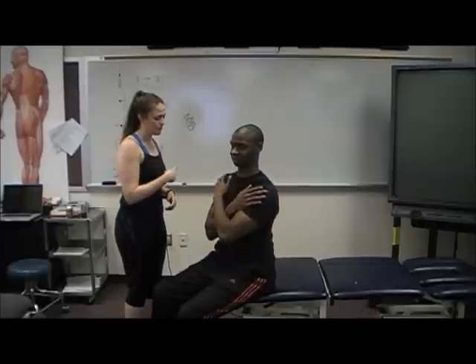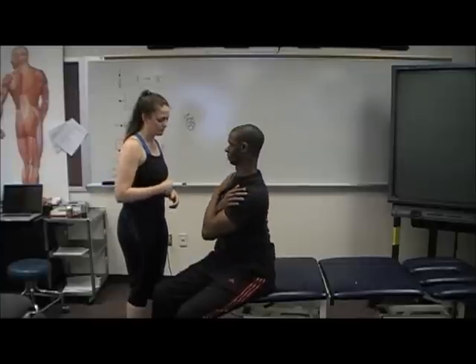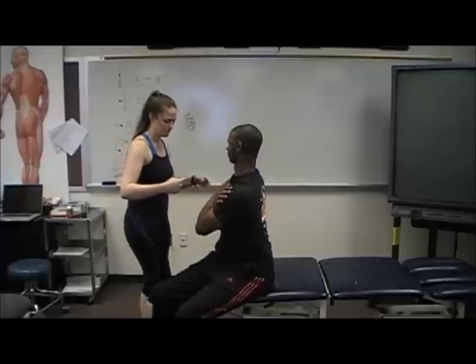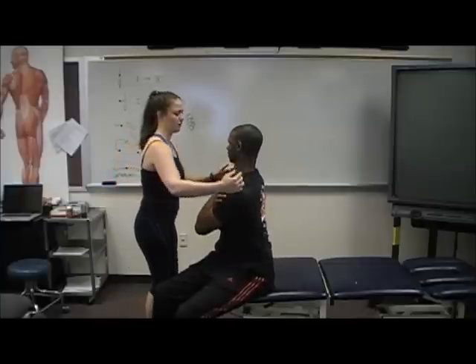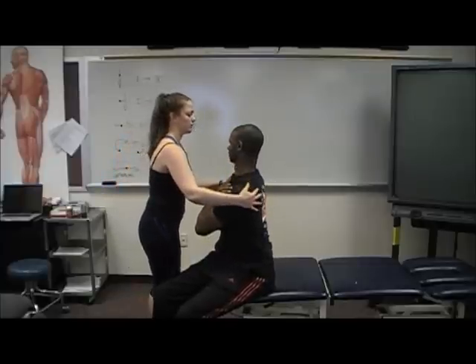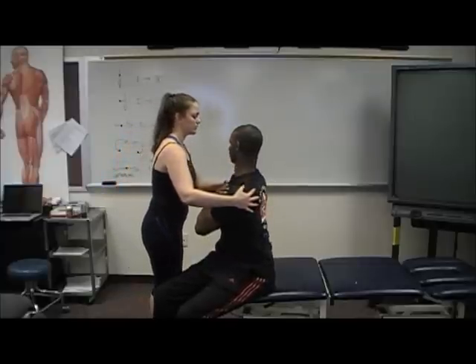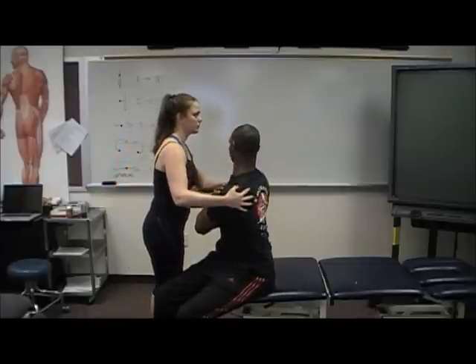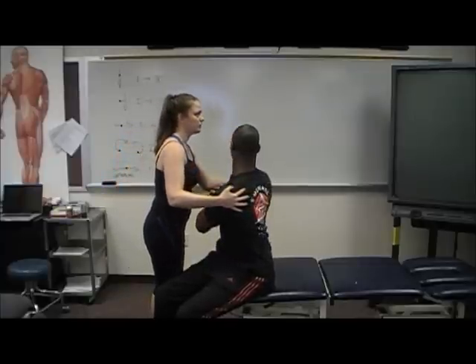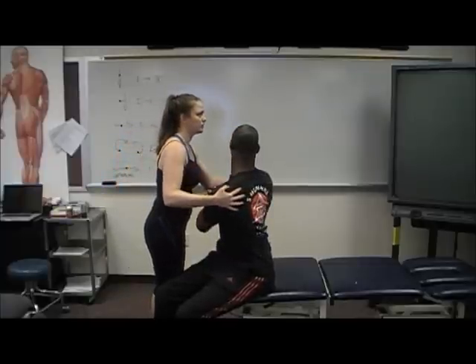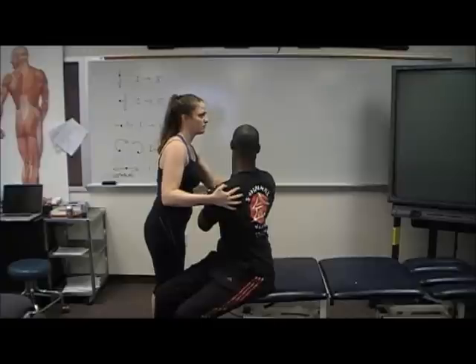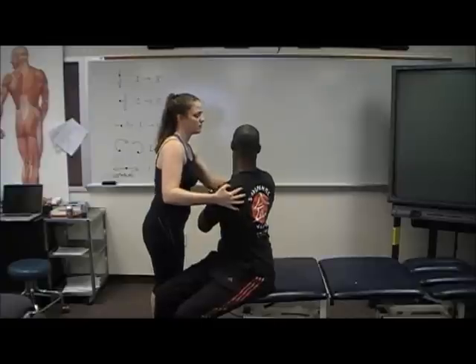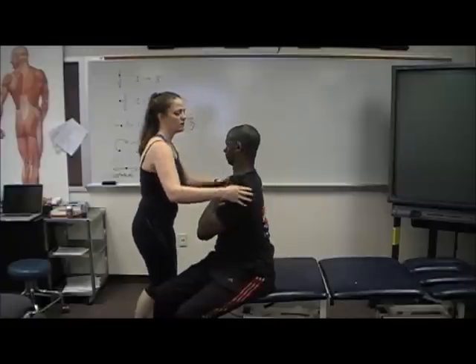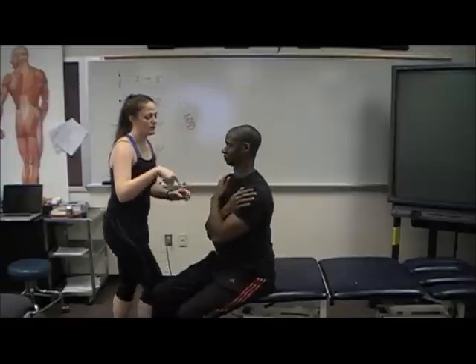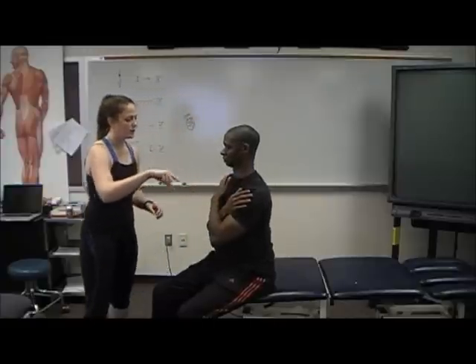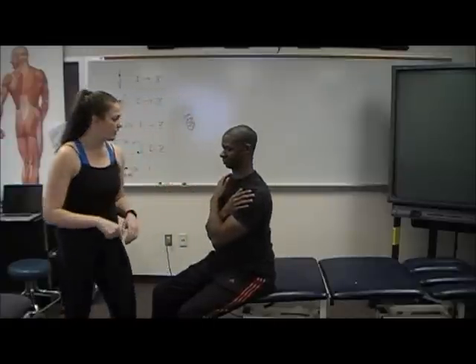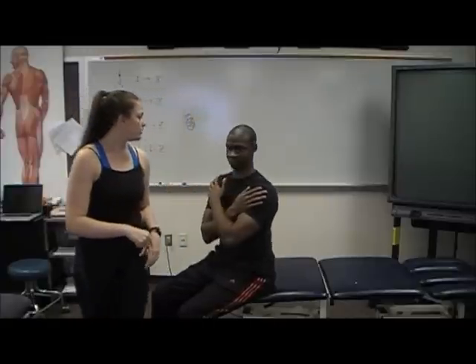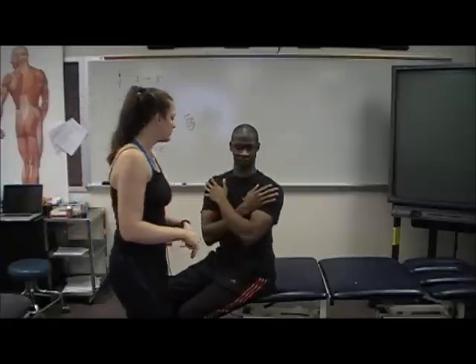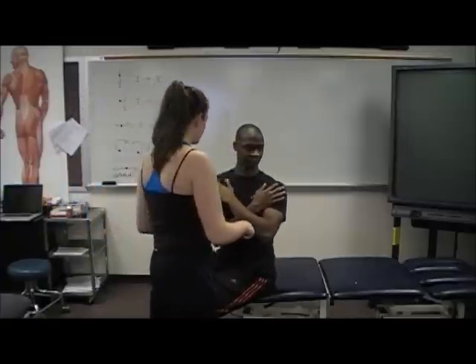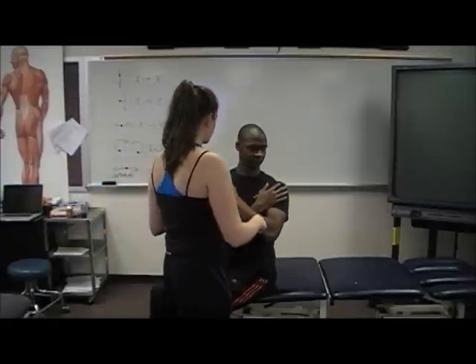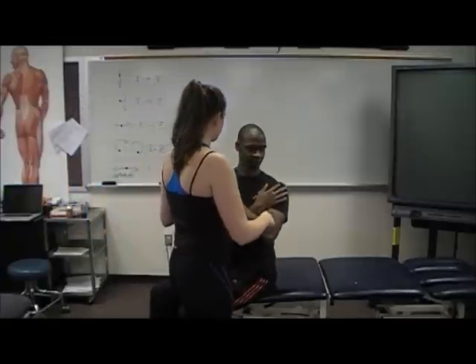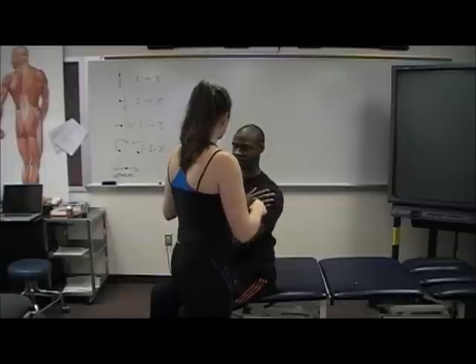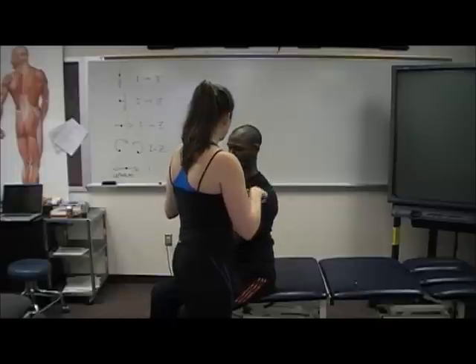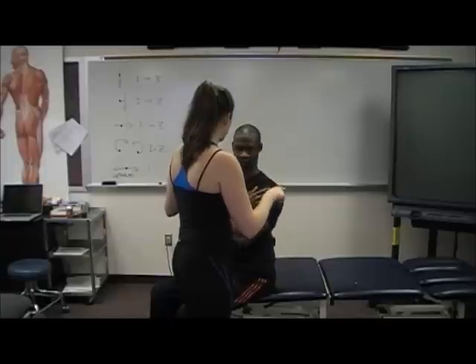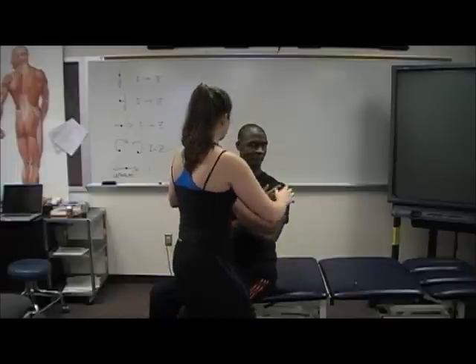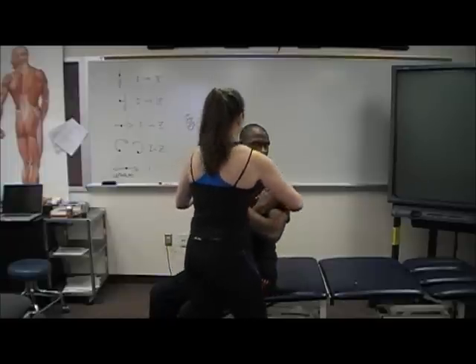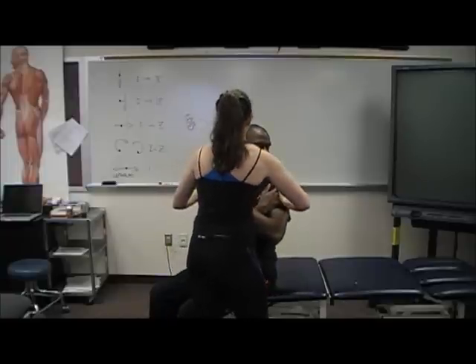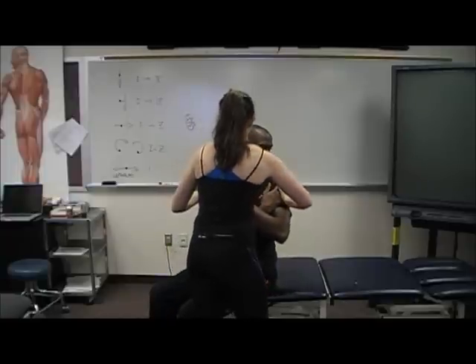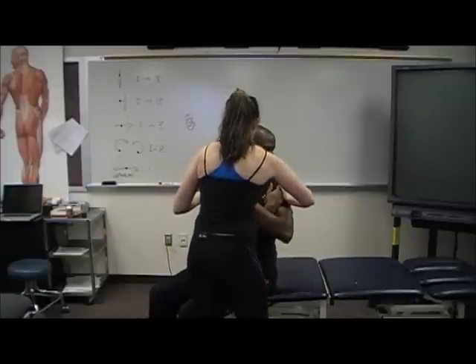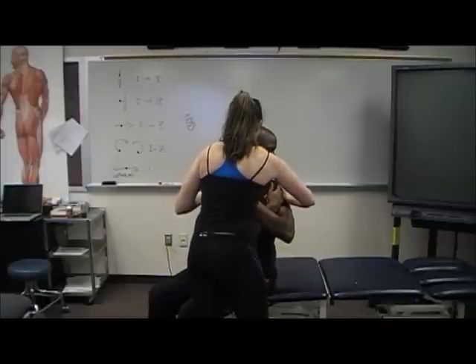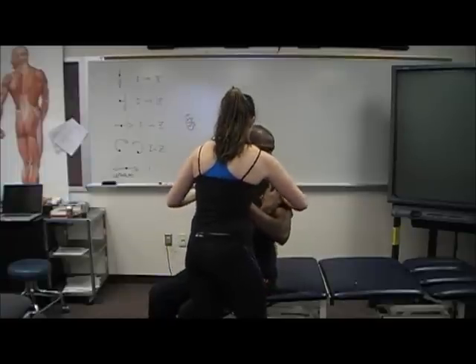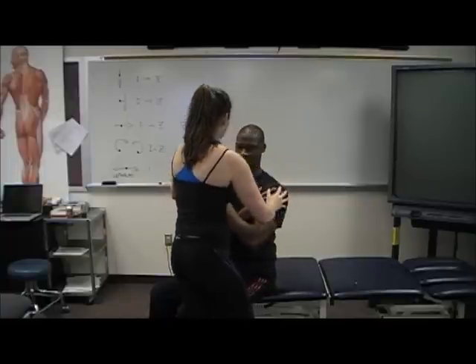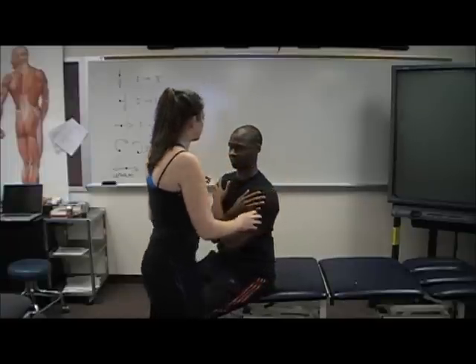Come on back. Apply some overpressure here. And go ahead and turn that way. Any symptoms? No symptoms. Back one more time. And some overpressure again.